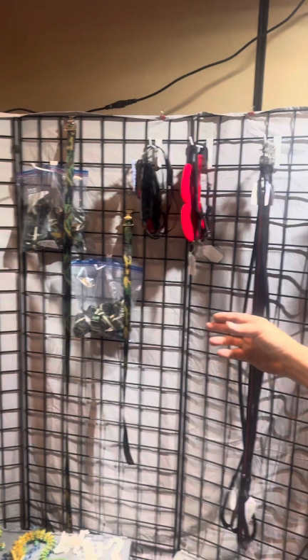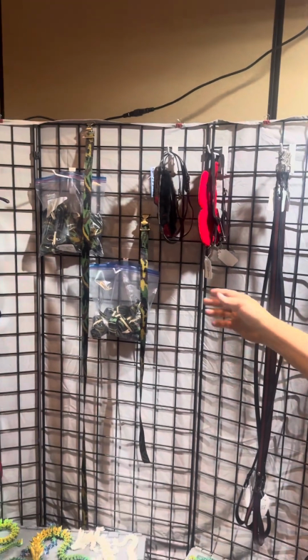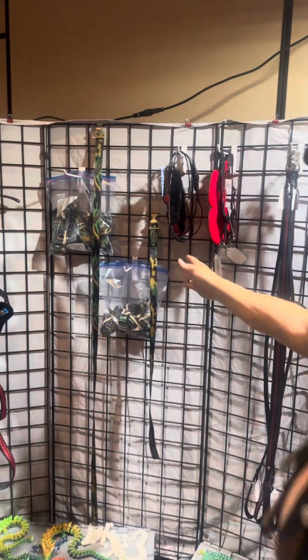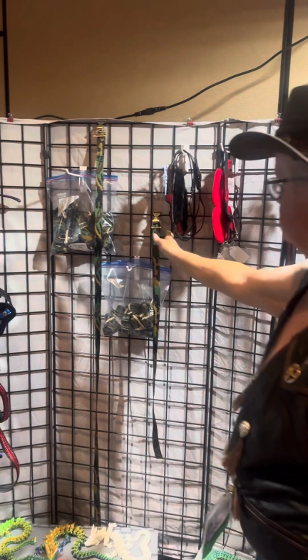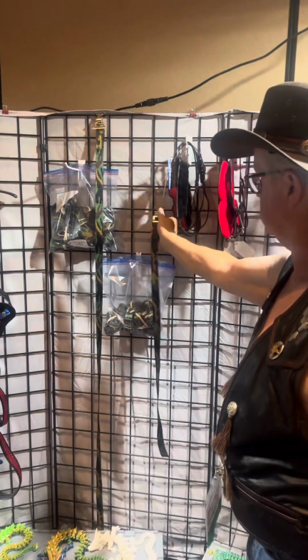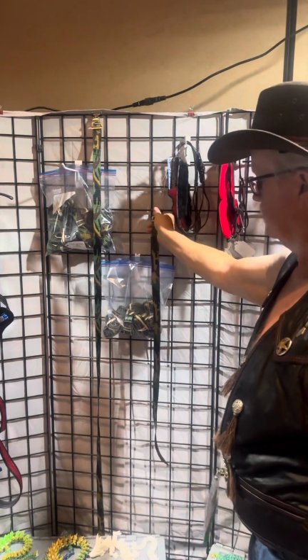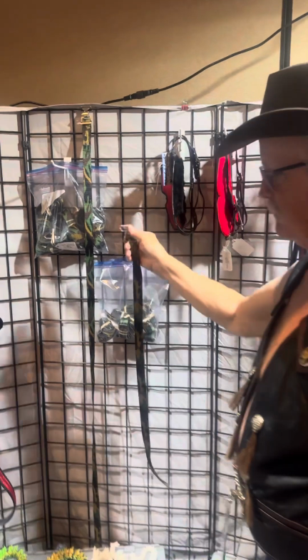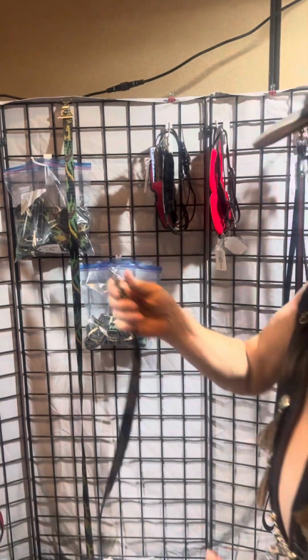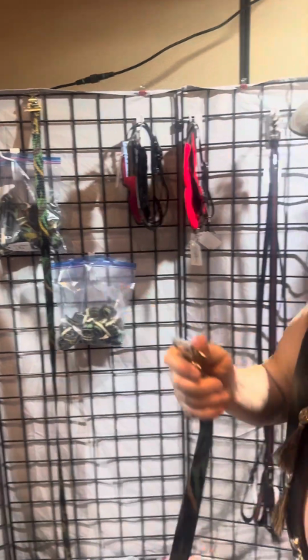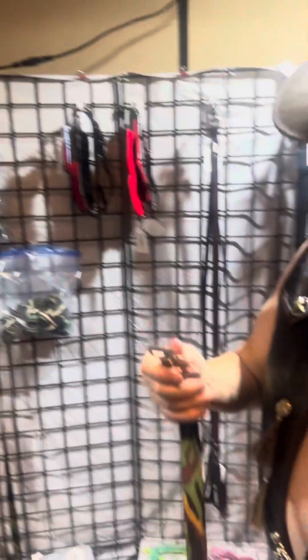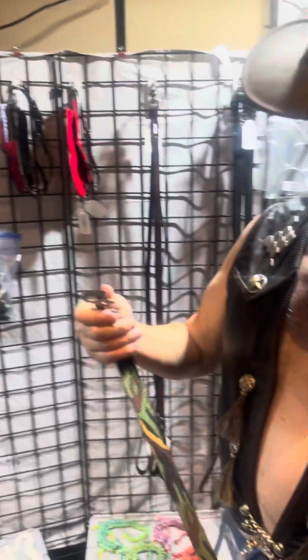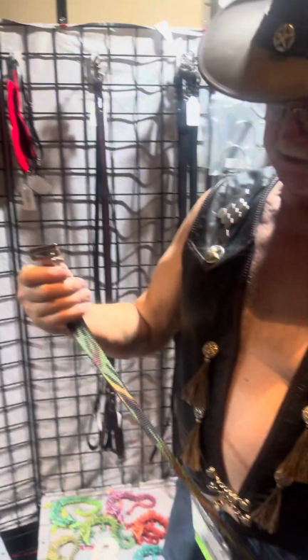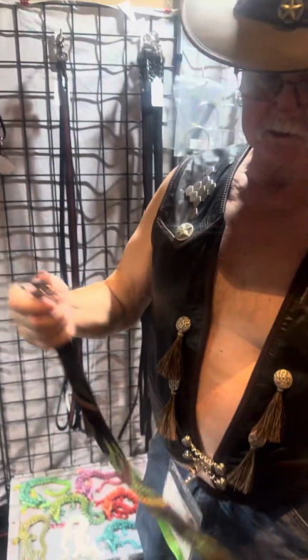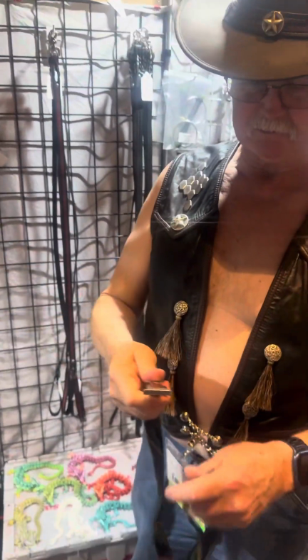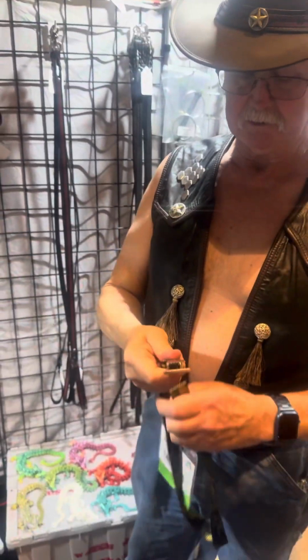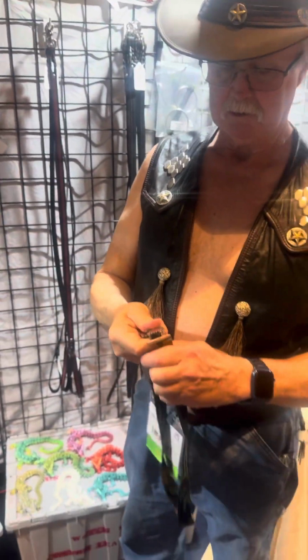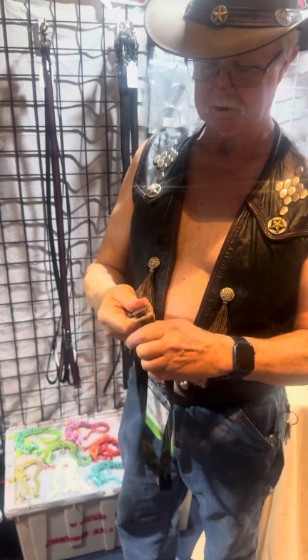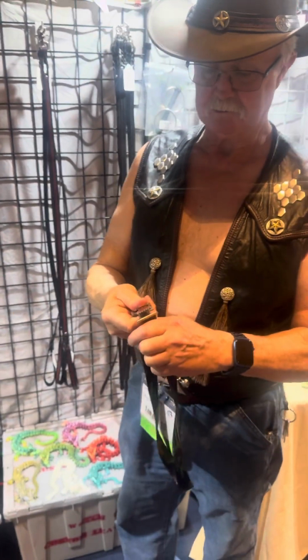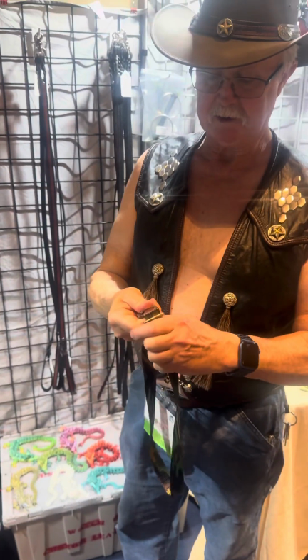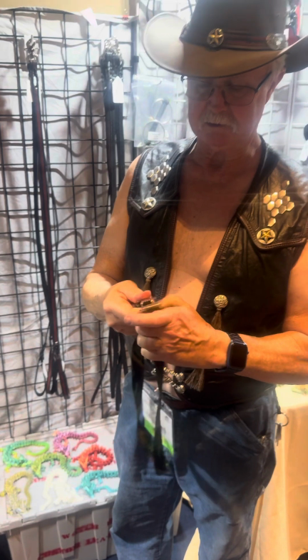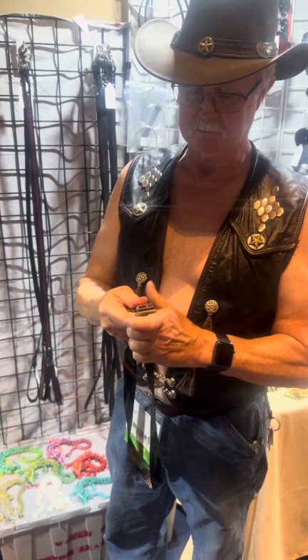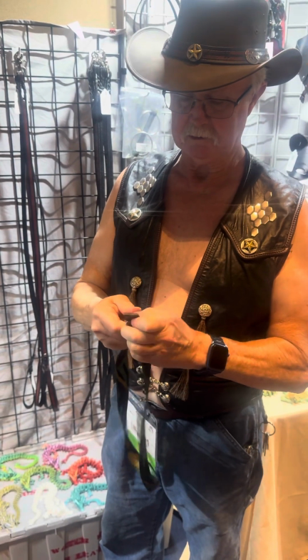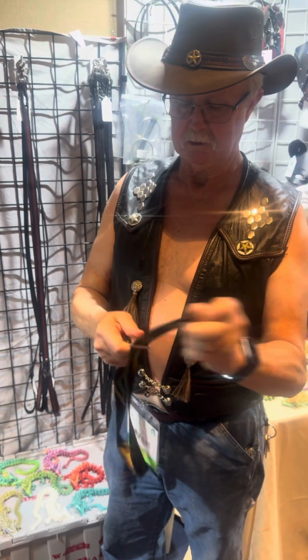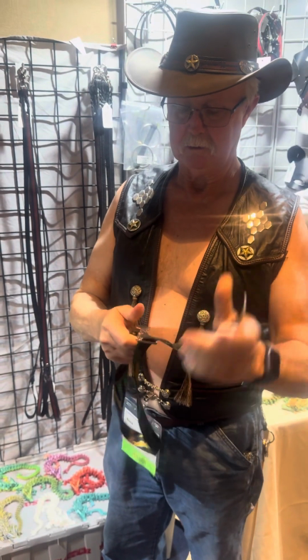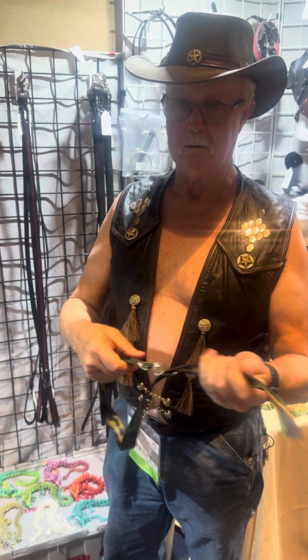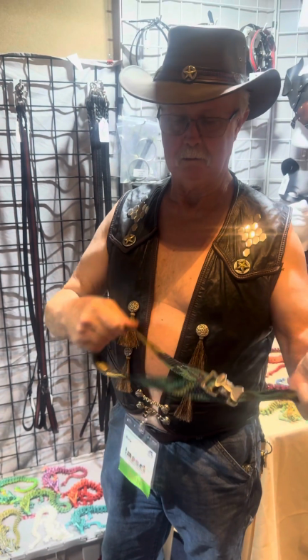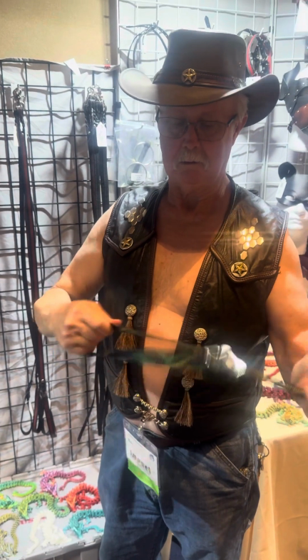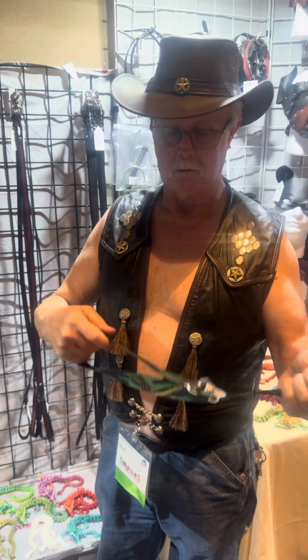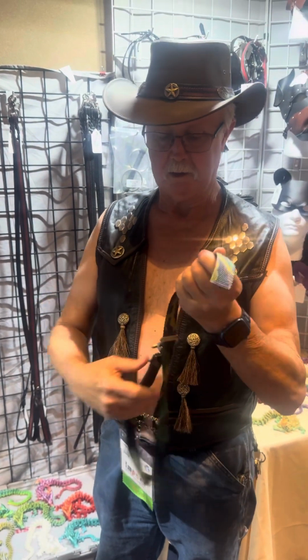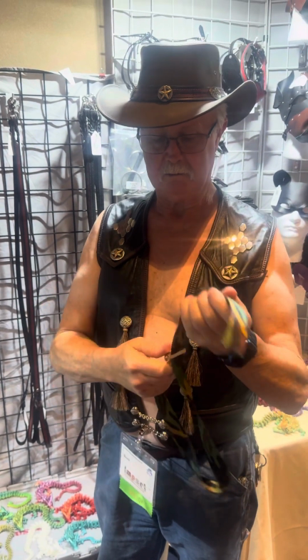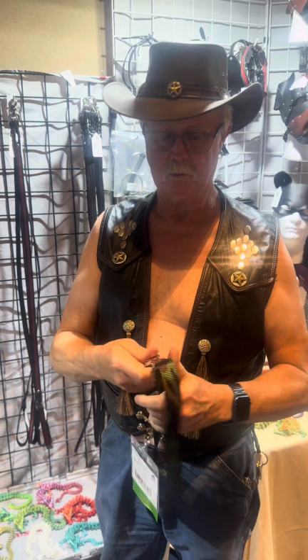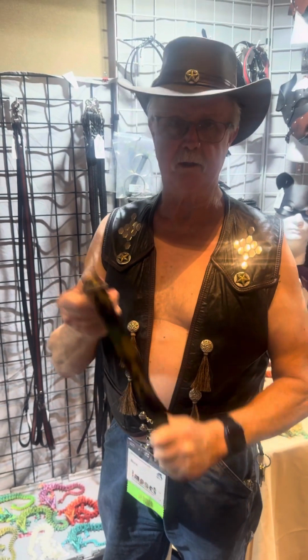Simple restraints — for people that have a hard time tying knots and stuff, these are real nice and simple and quick release.